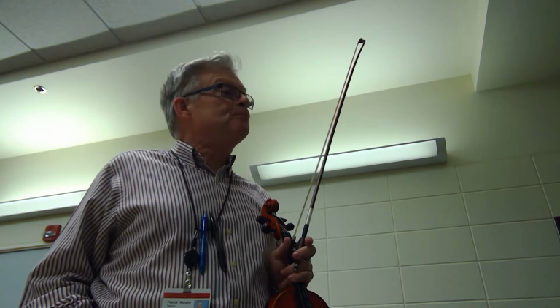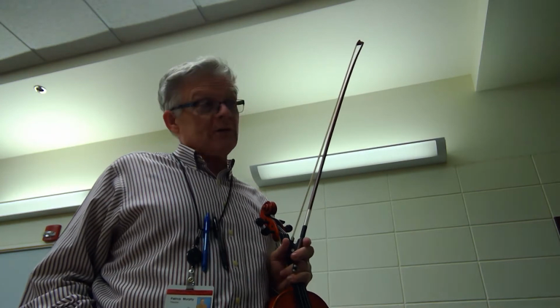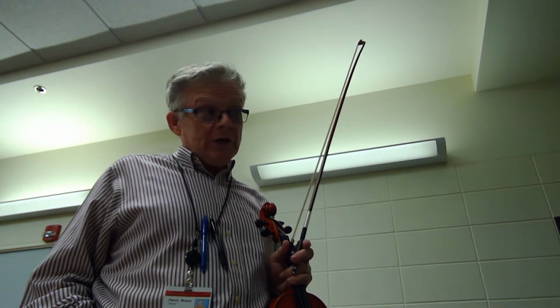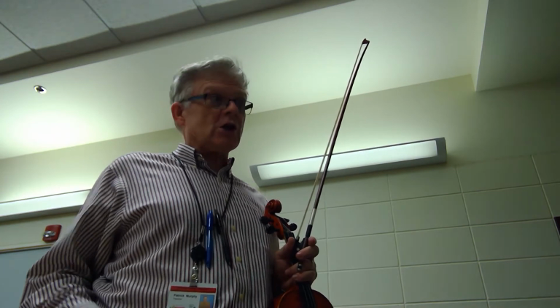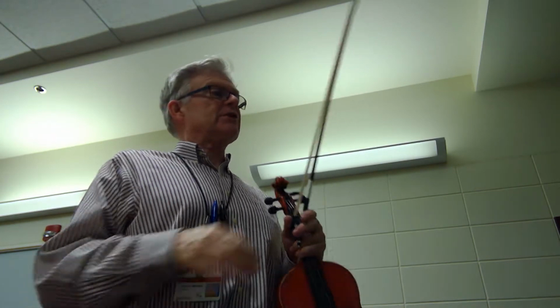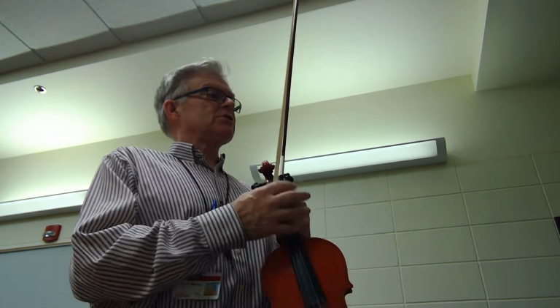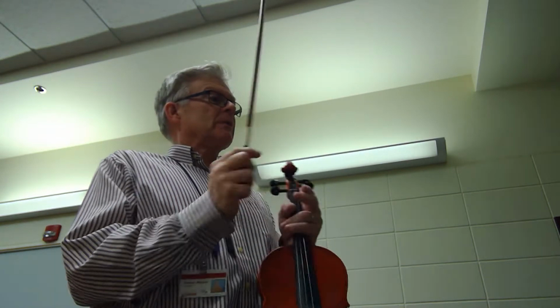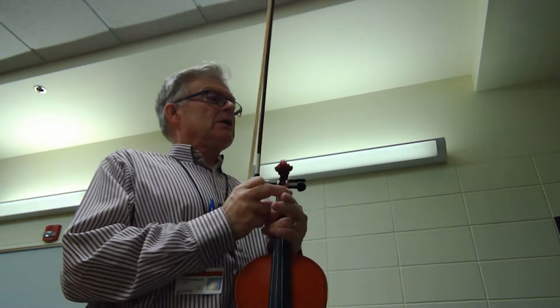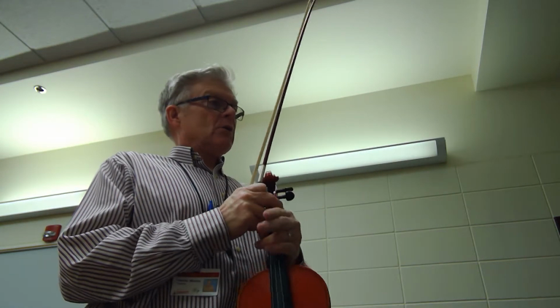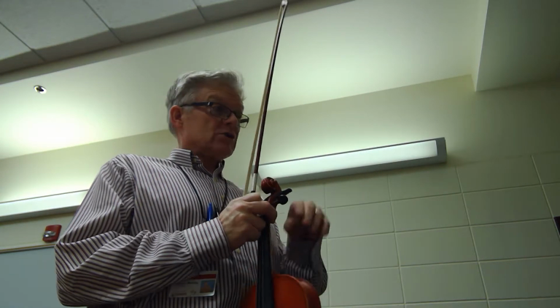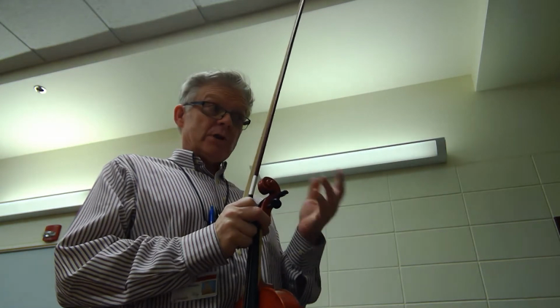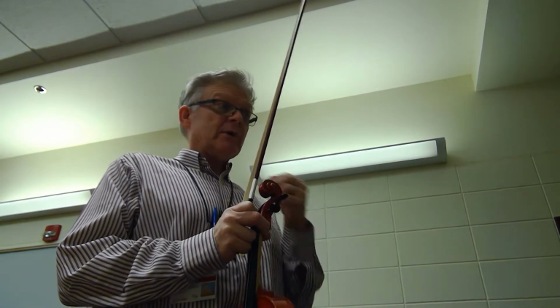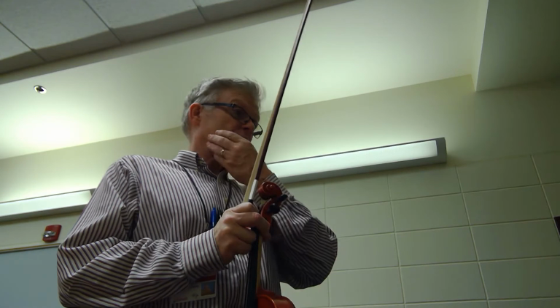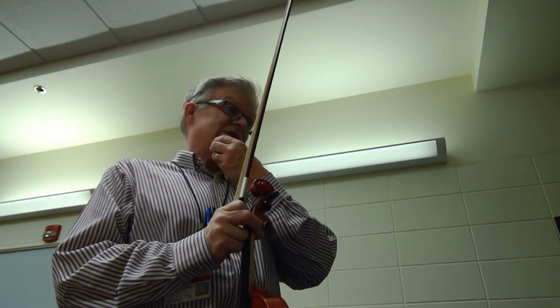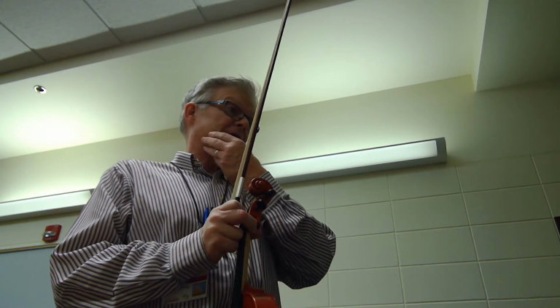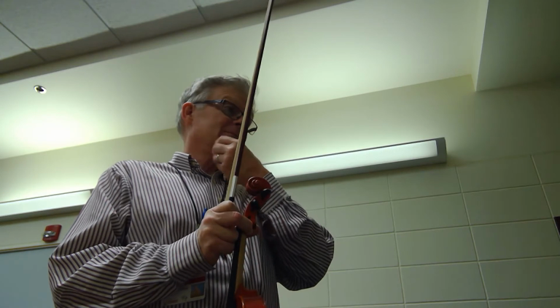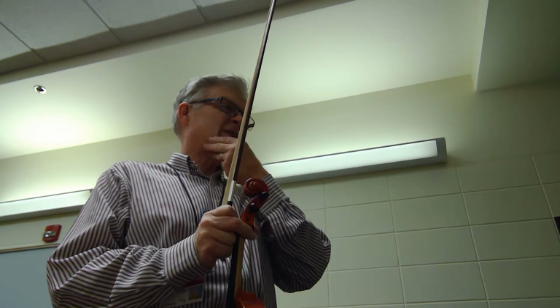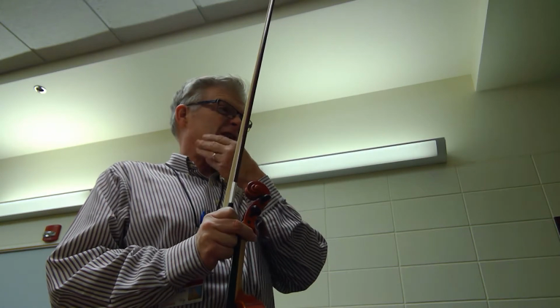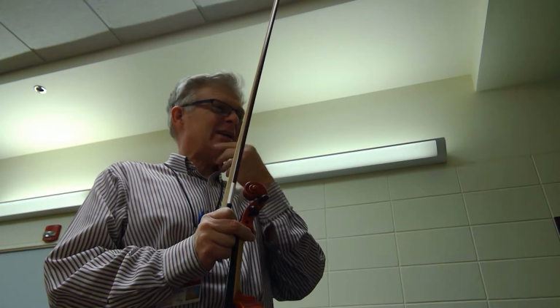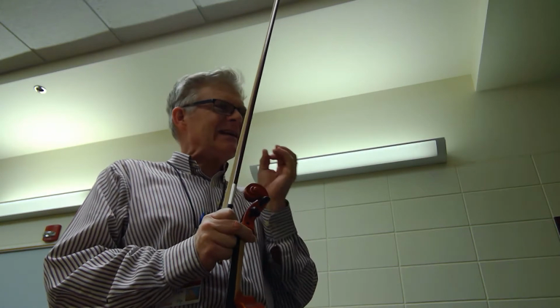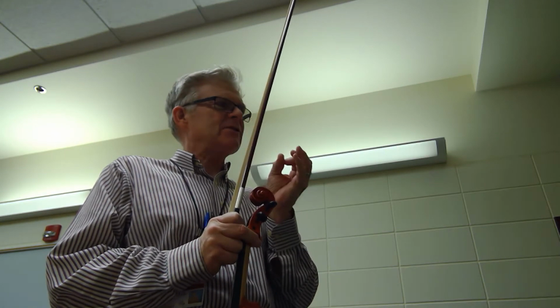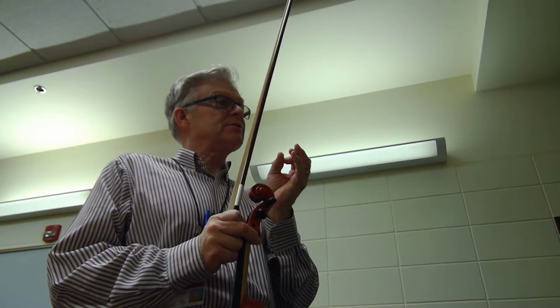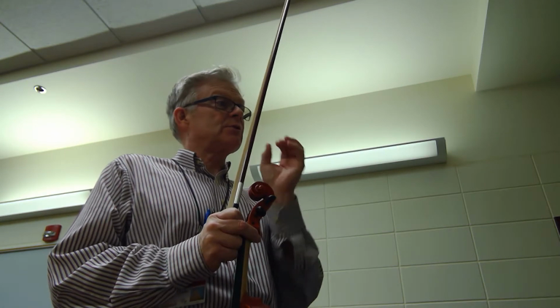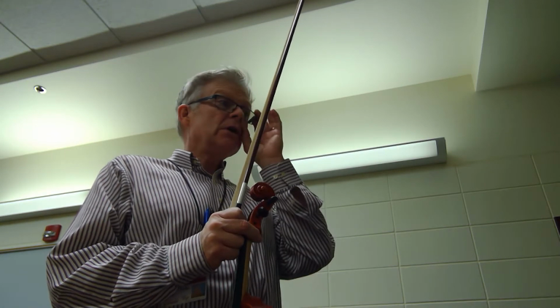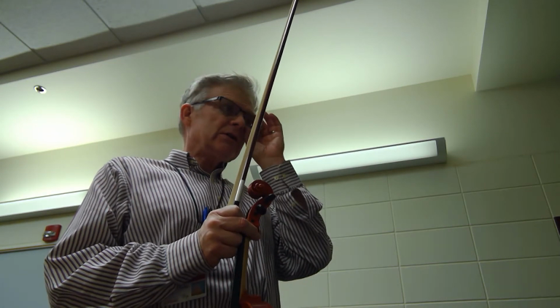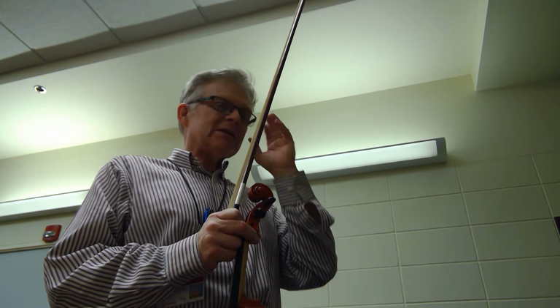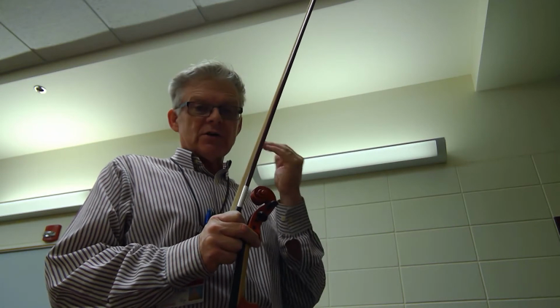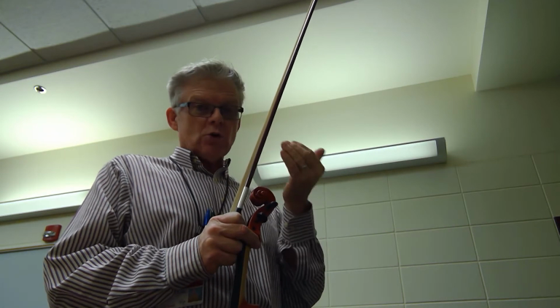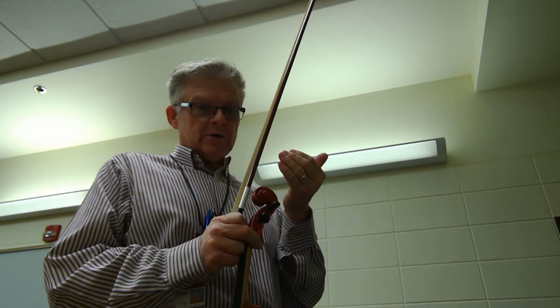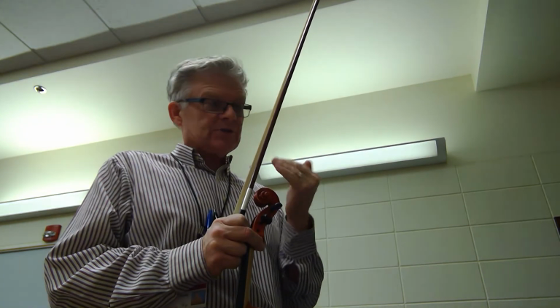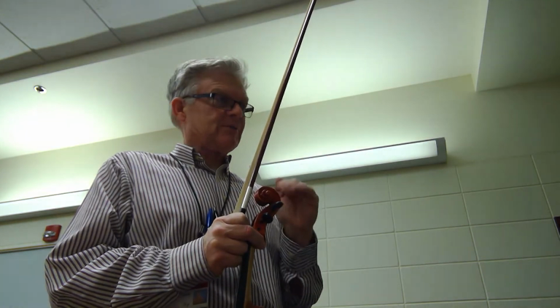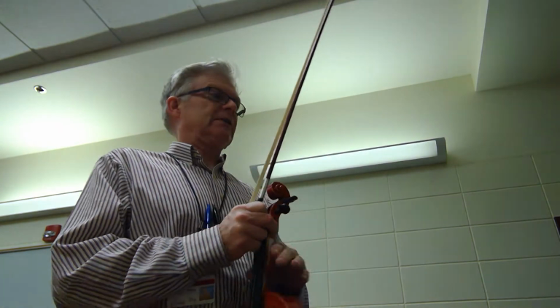We have one sharp in our key signature. We're actually in the relative minor, which is E minor. So we're counting eighth notes in this one, not necessarily the quarter notes. We're subdividing.